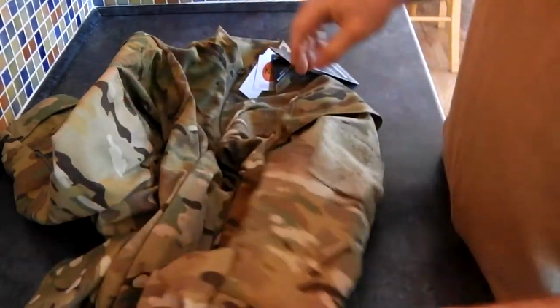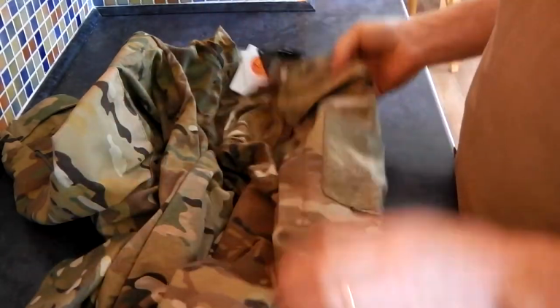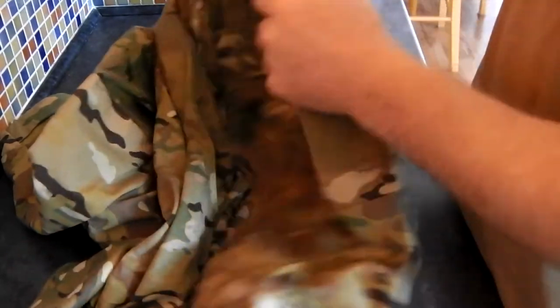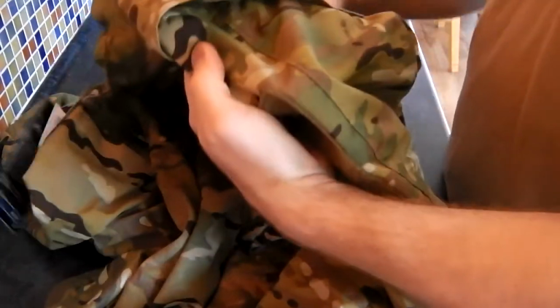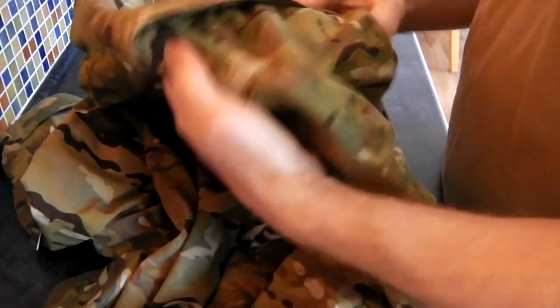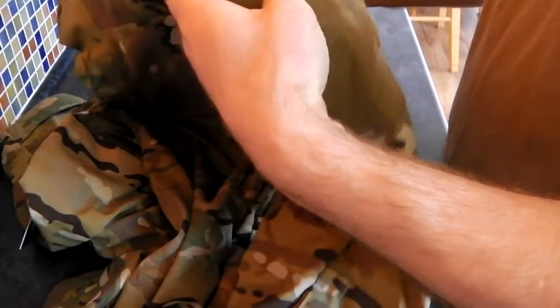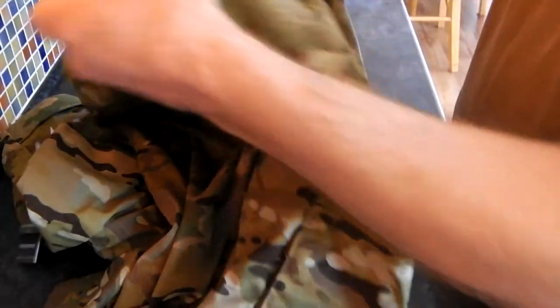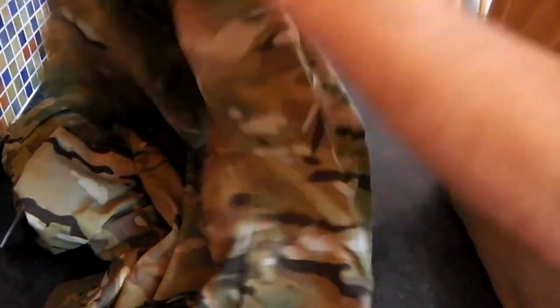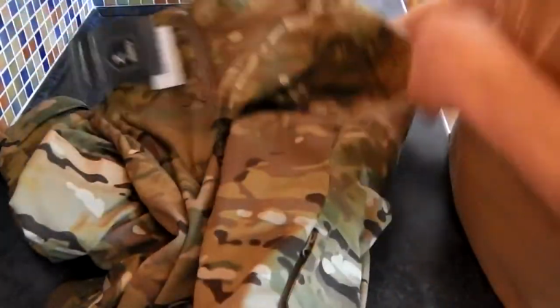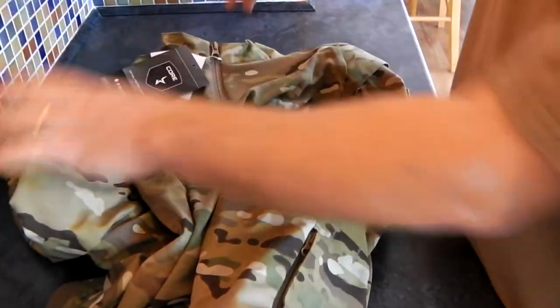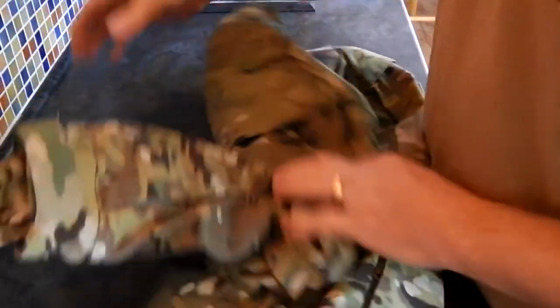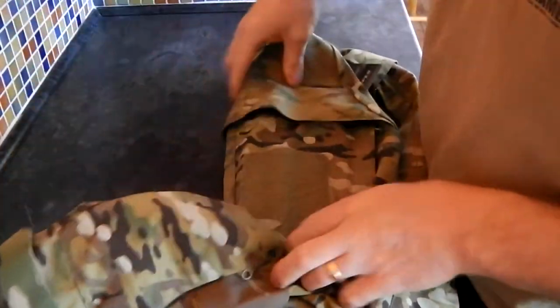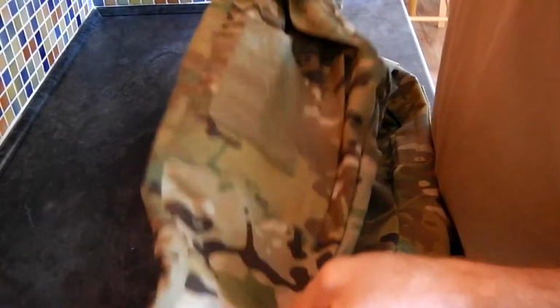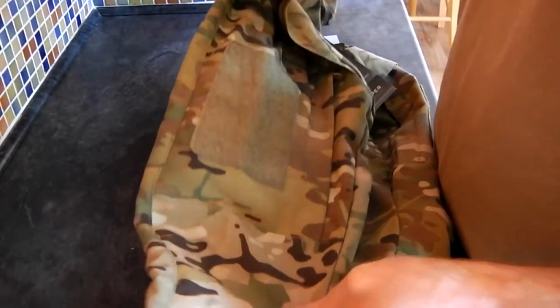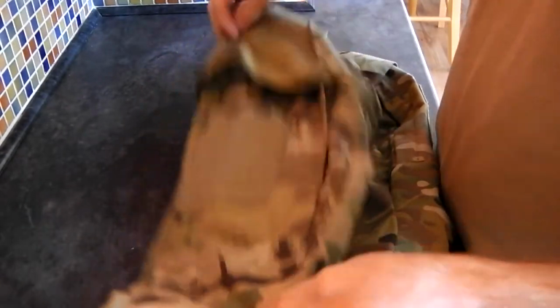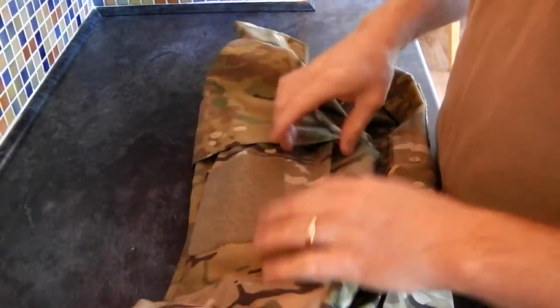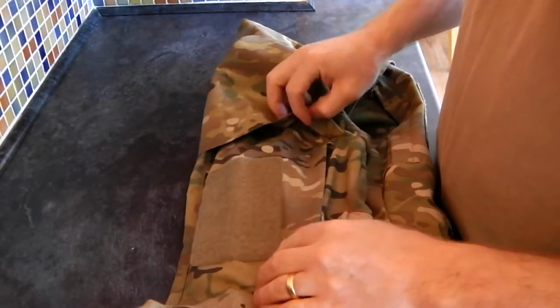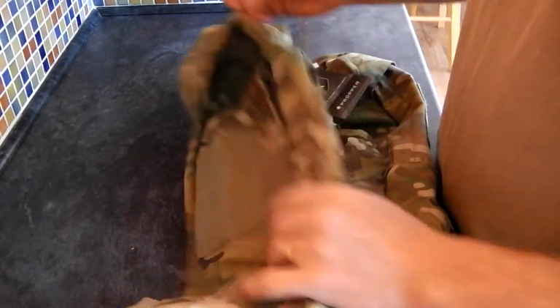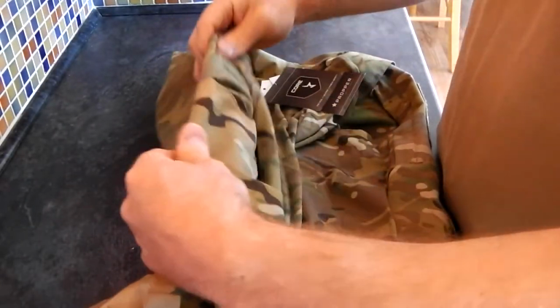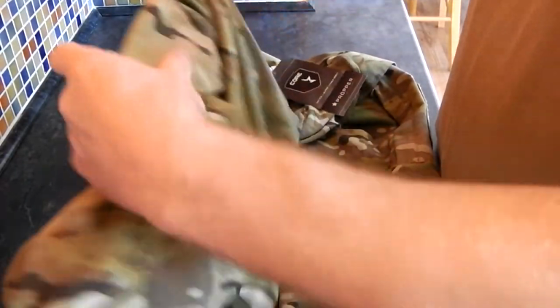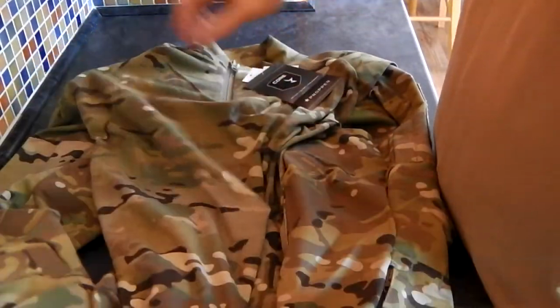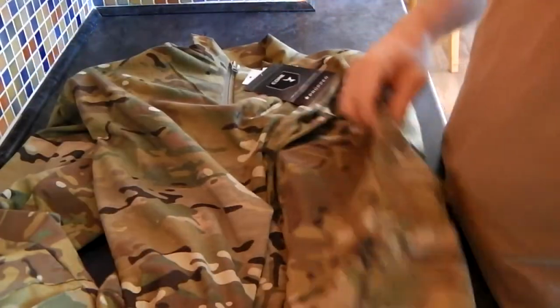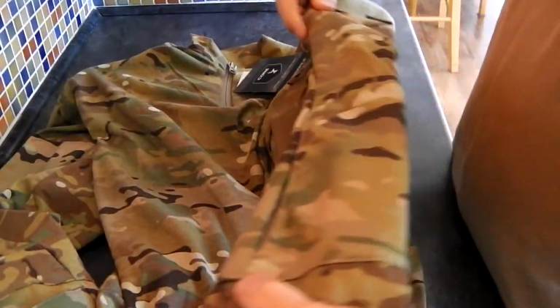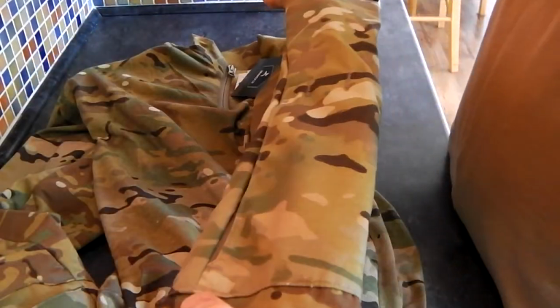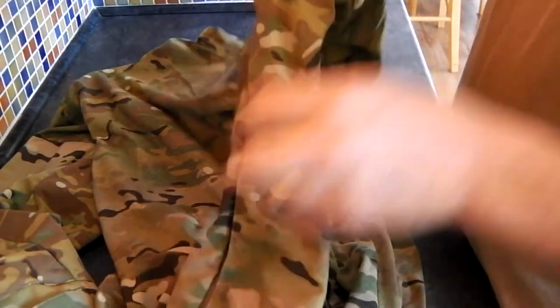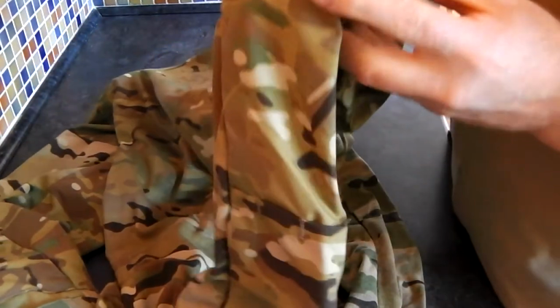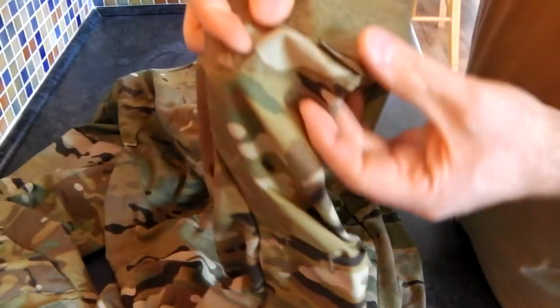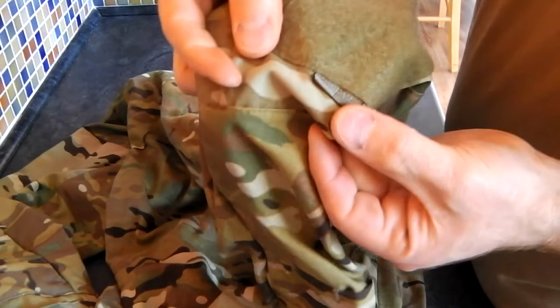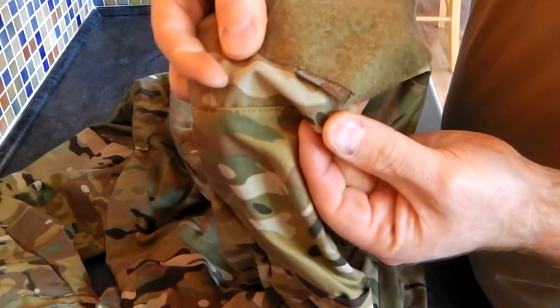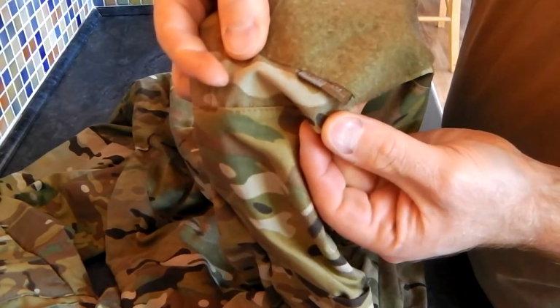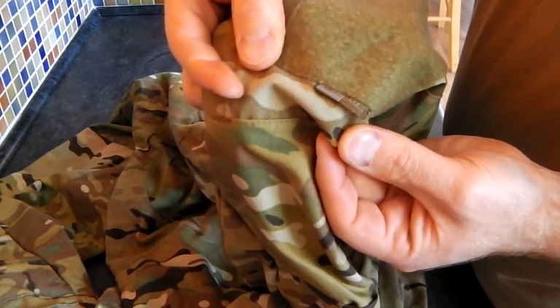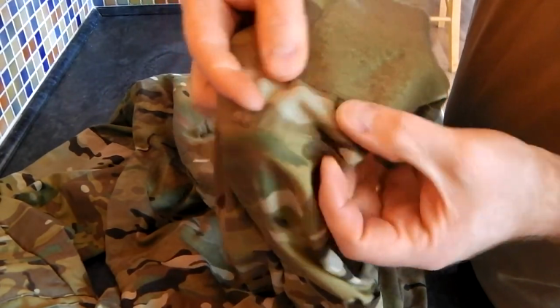And it is genuine — if I can find the little sticker thing somewhere. It is genuine Crye Multicam as well, allegedly. There is a little ribbon... there it is. Genuine Crye Multicam.